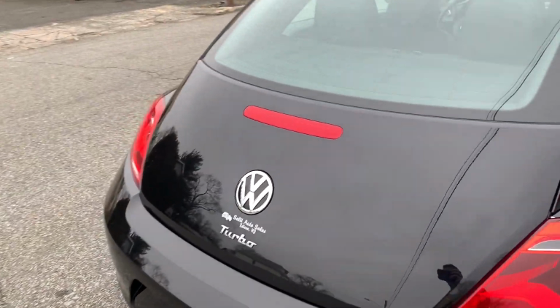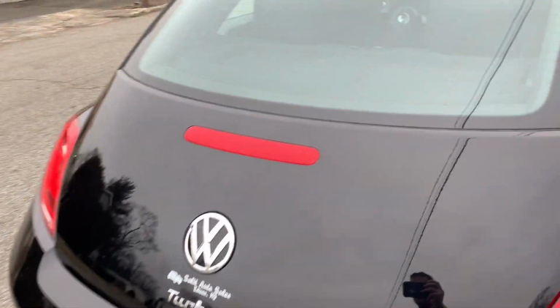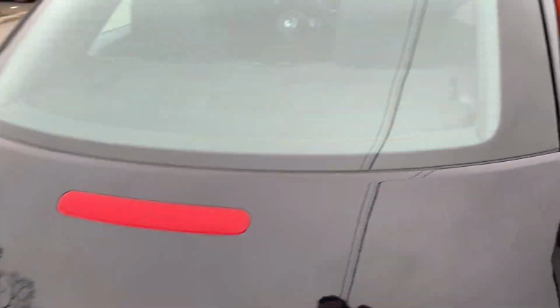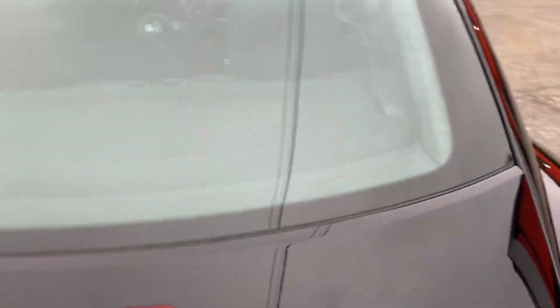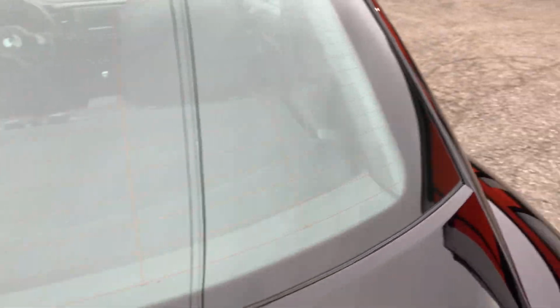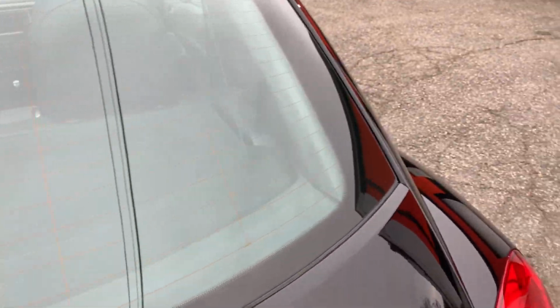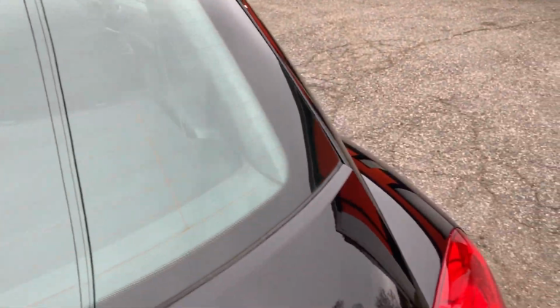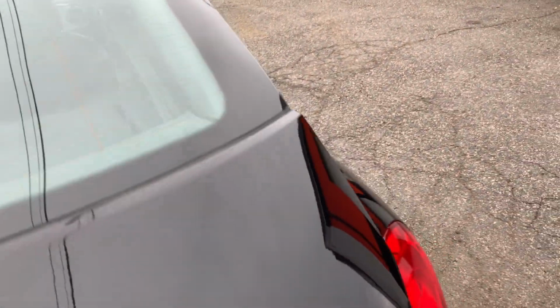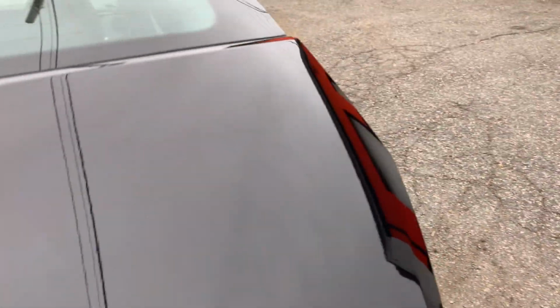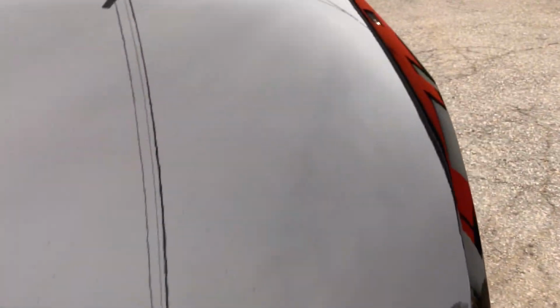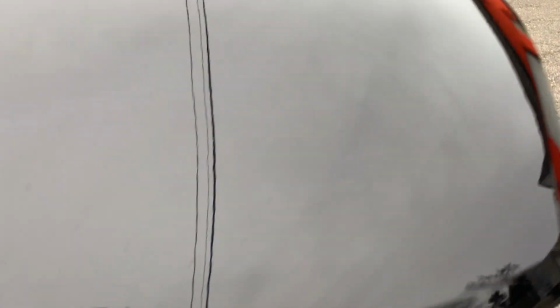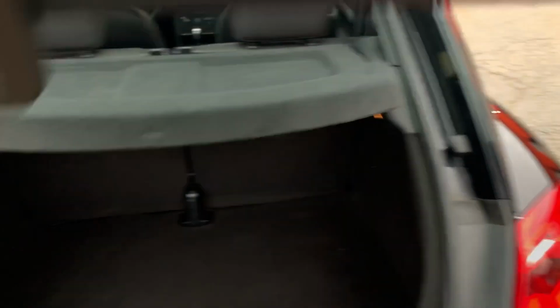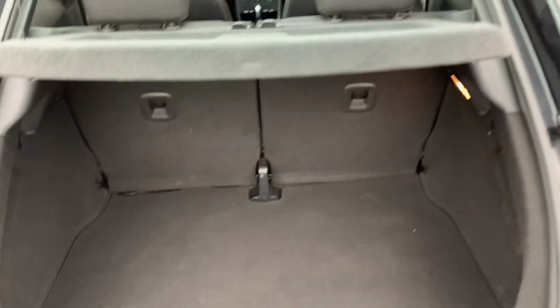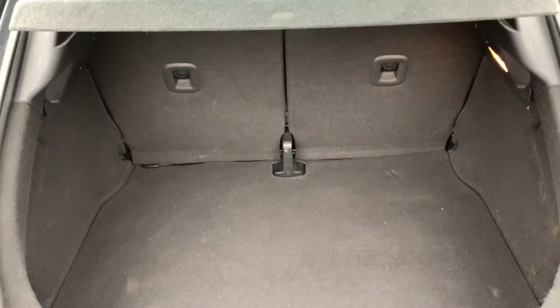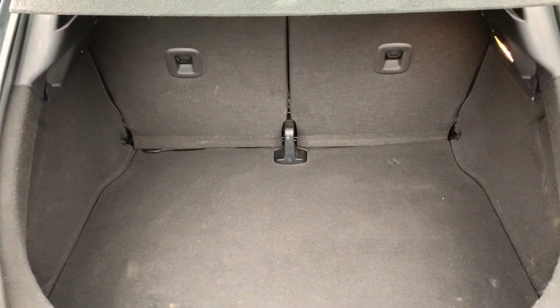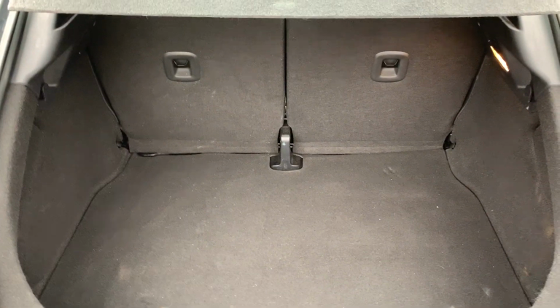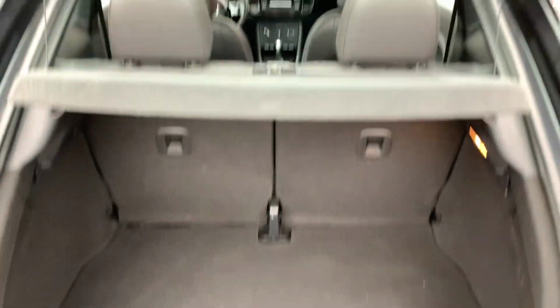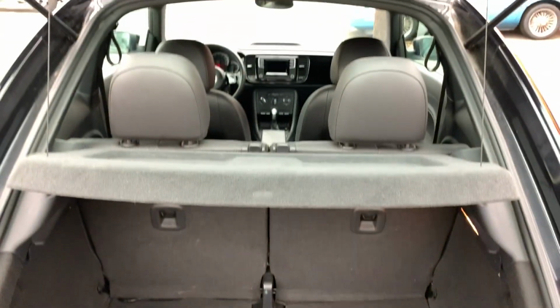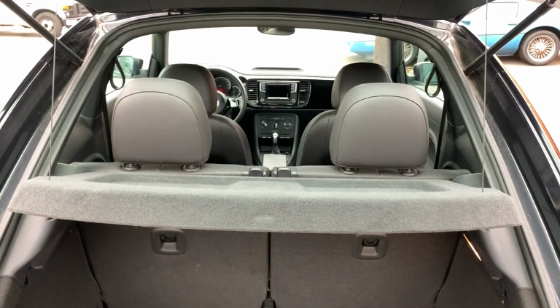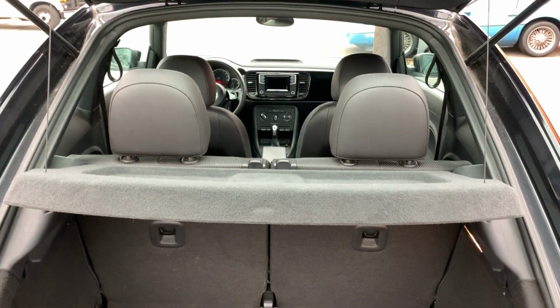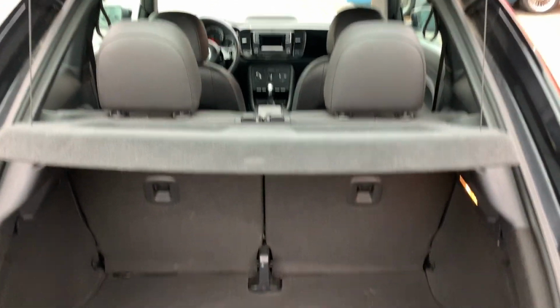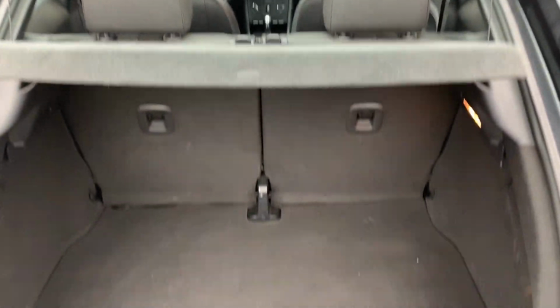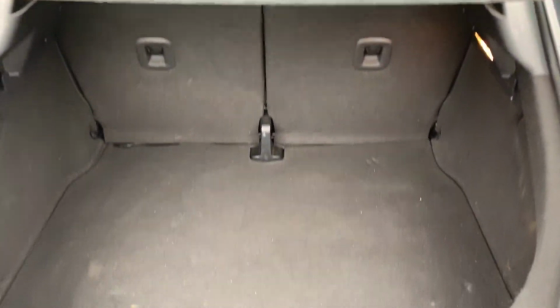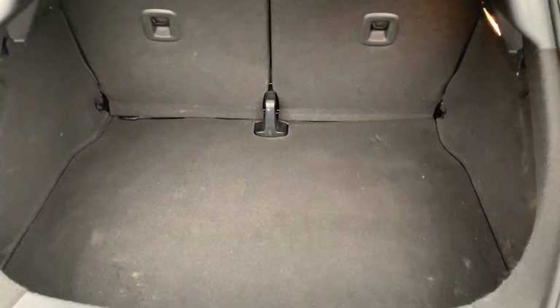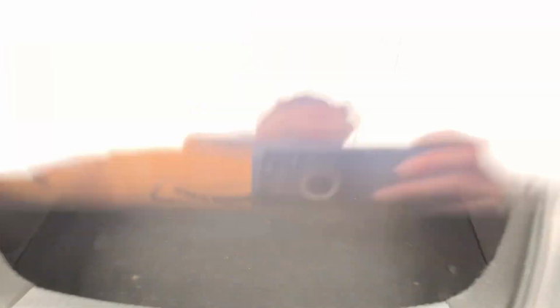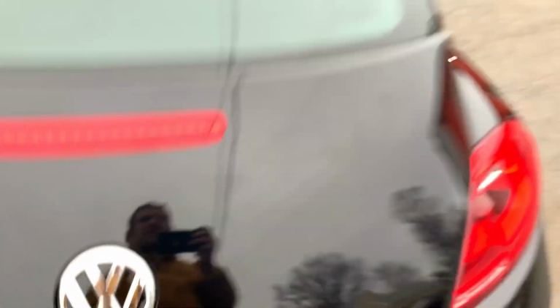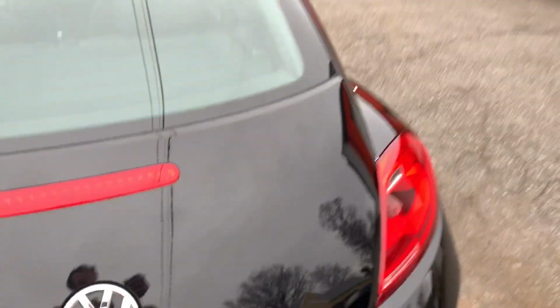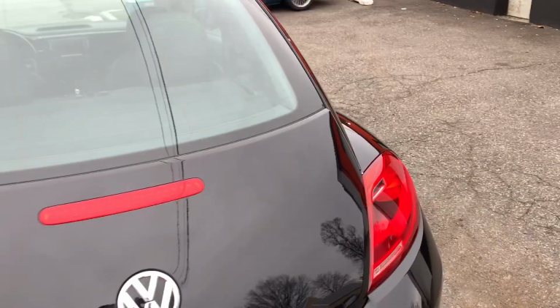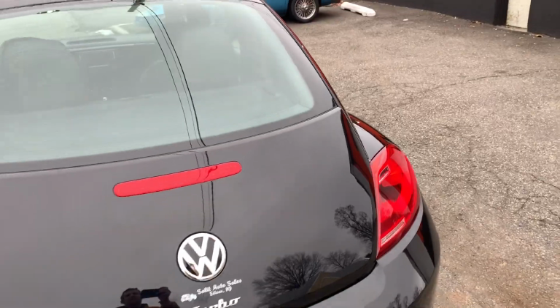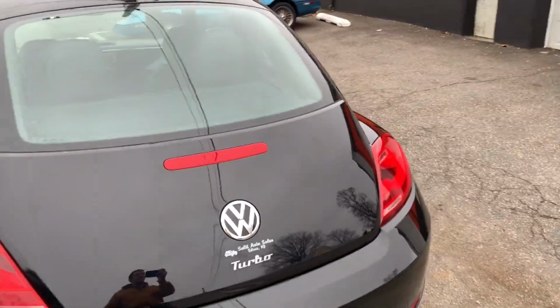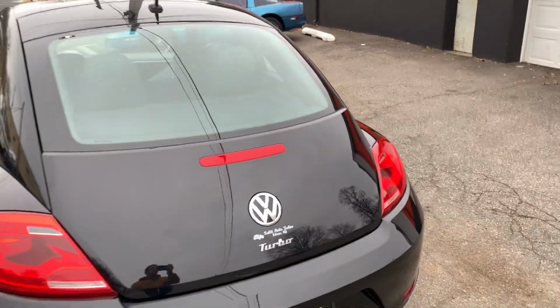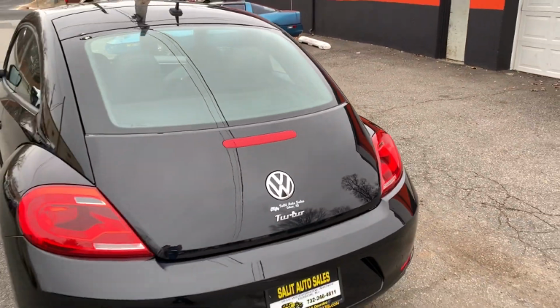Tons of storage back here. How much storage is back here? Those seats do fold down, giving you even more storage space.